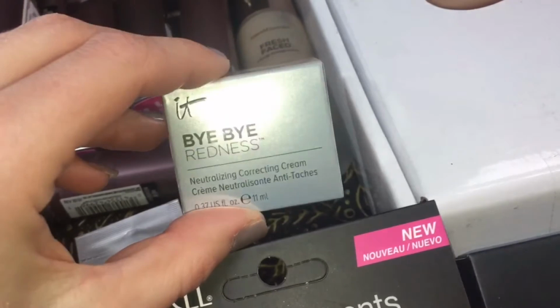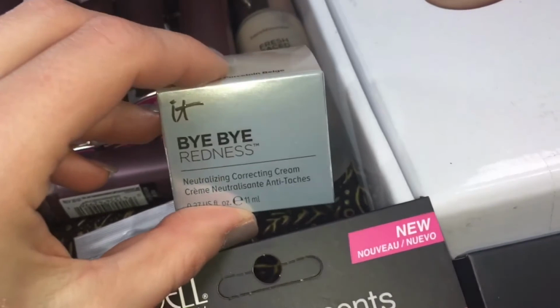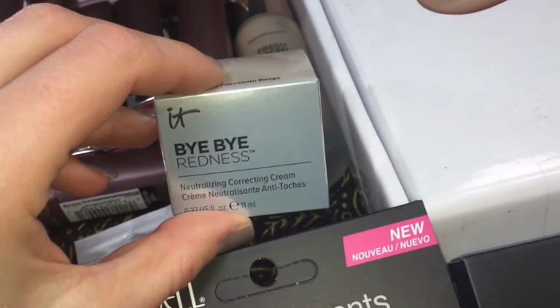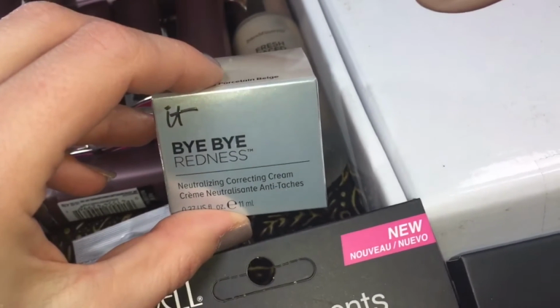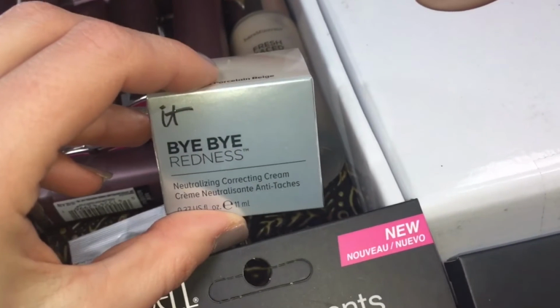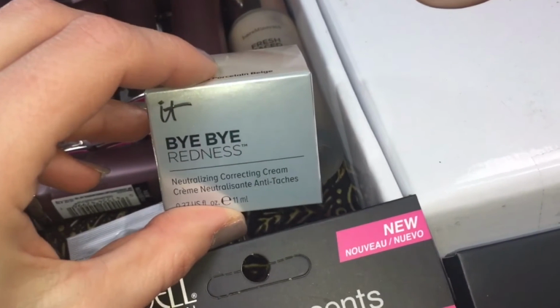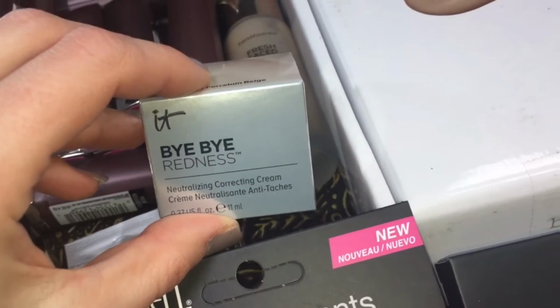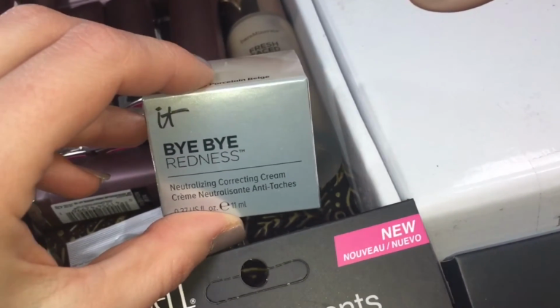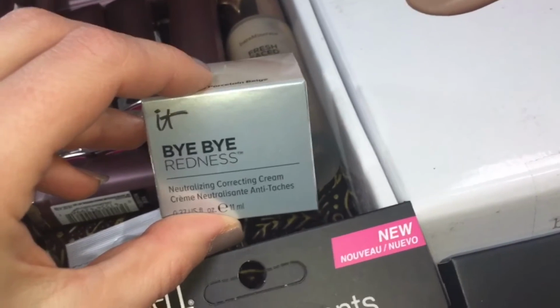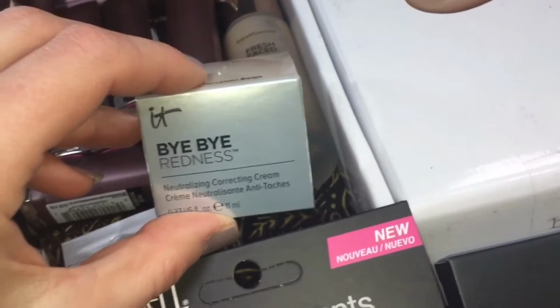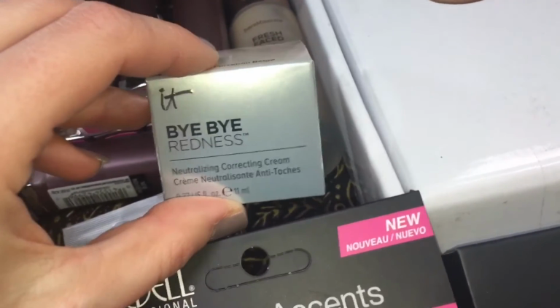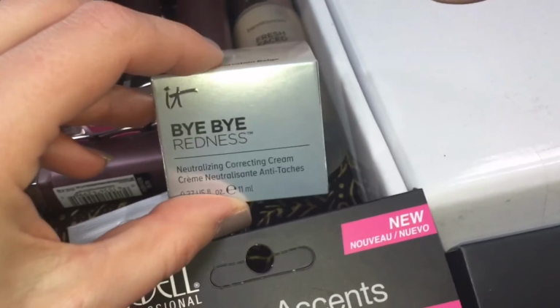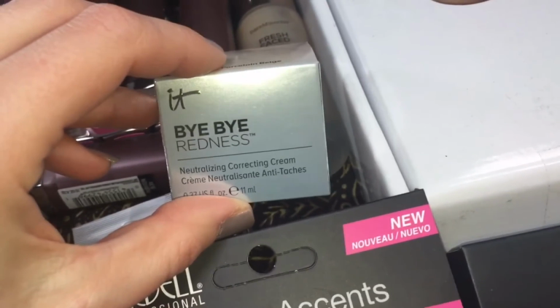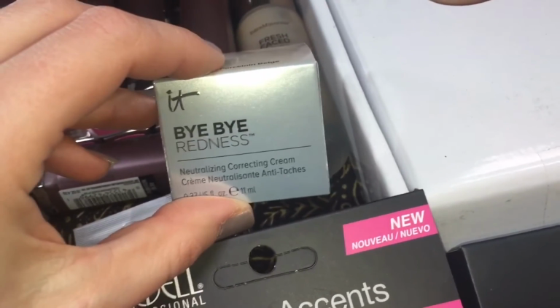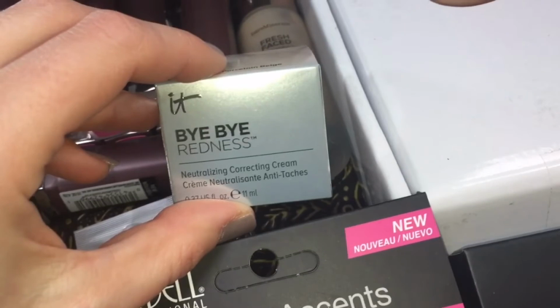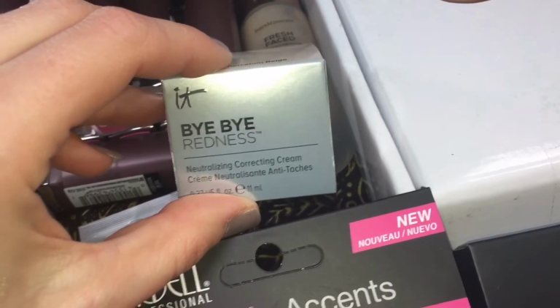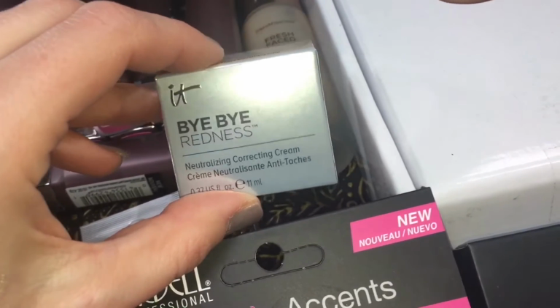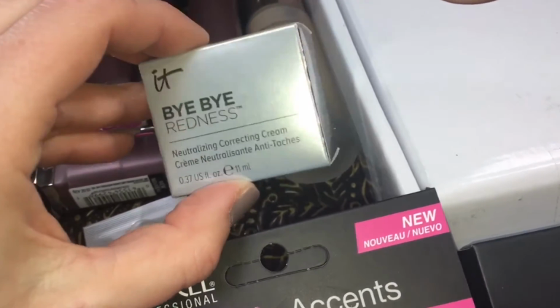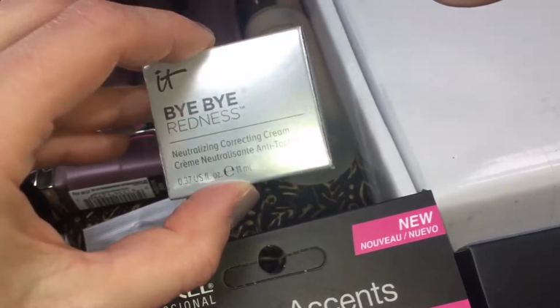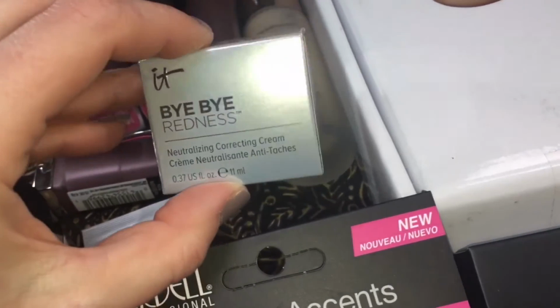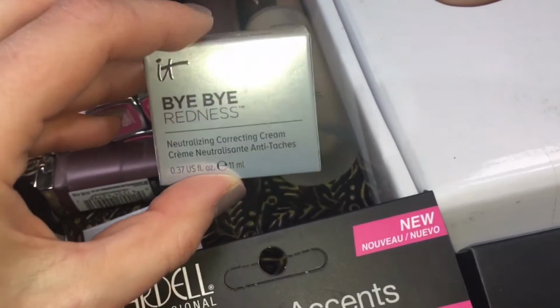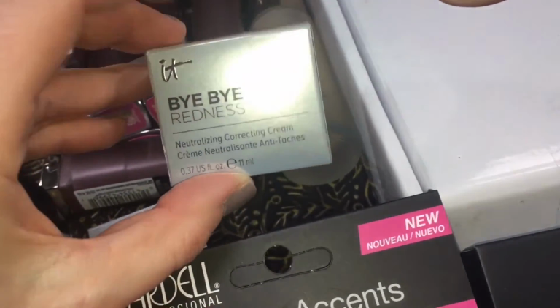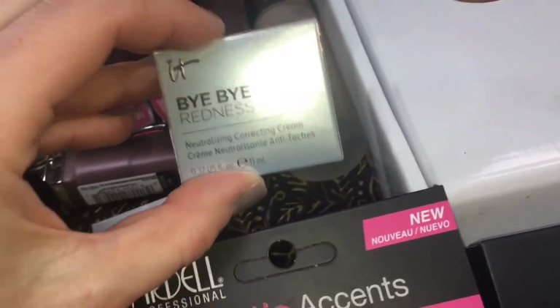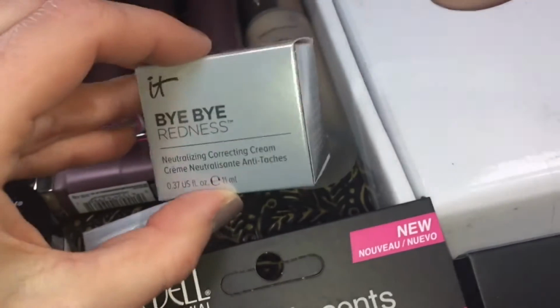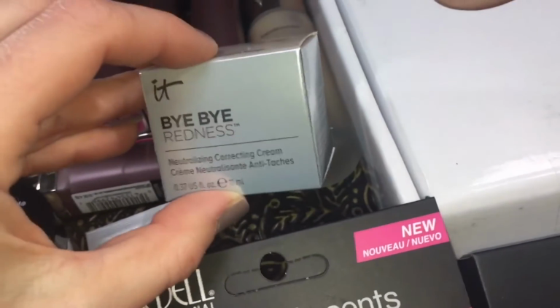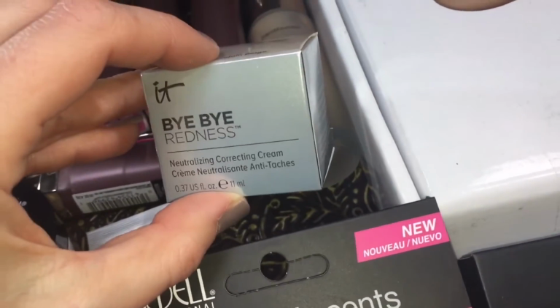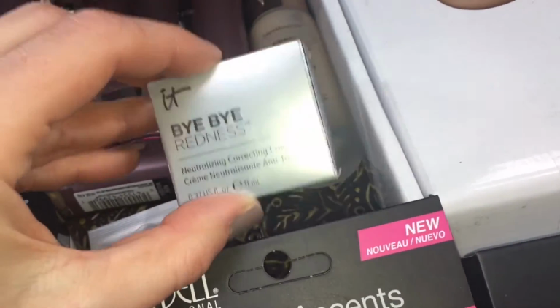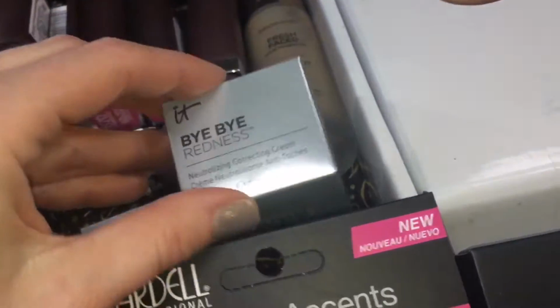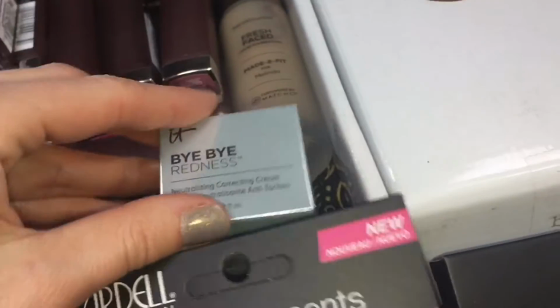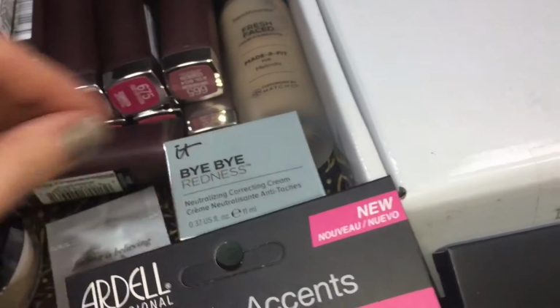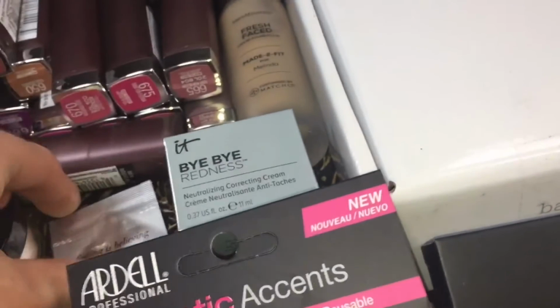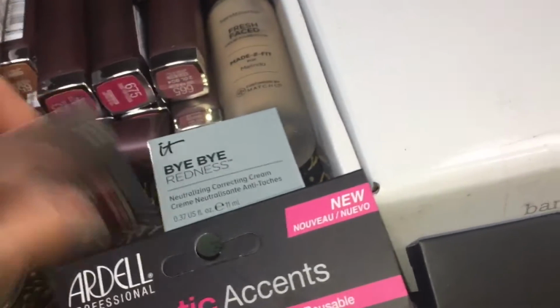The It Bye Bye Redness Corrector — I'm obsessed with this. This is my new favorite all-over-the-face concealer. It's in a pot and it works amazing at canceling out redness, which I've had a lot of lately.